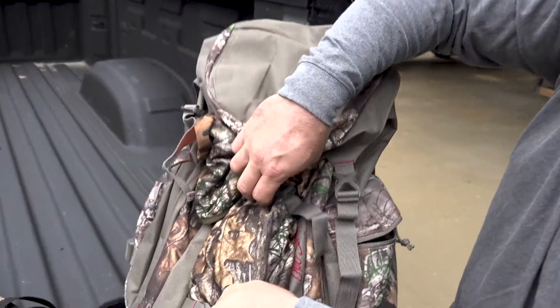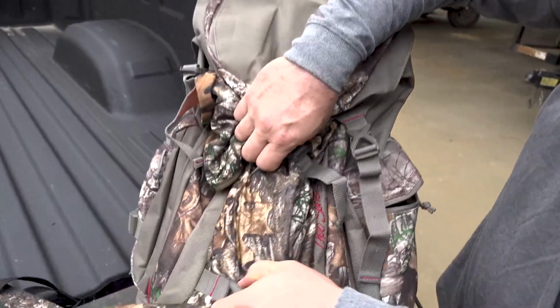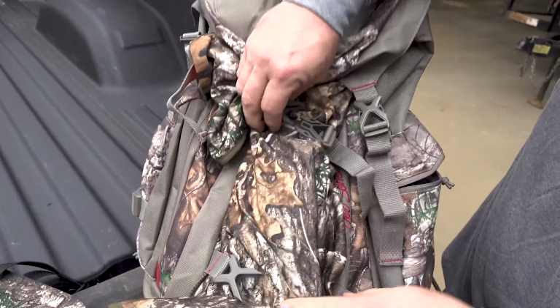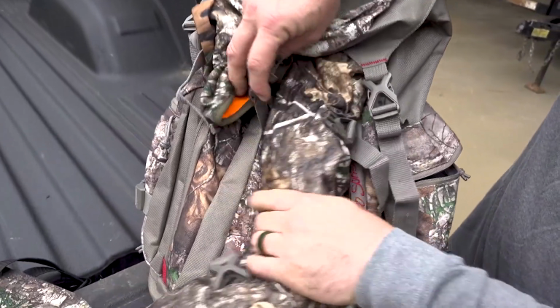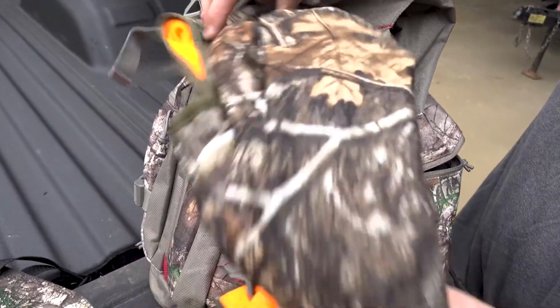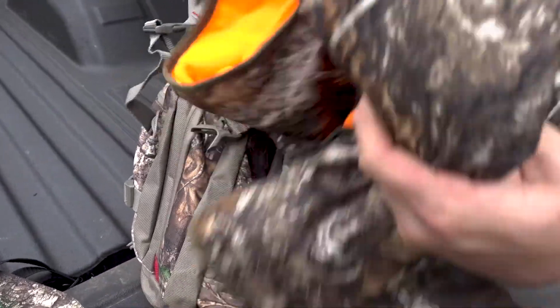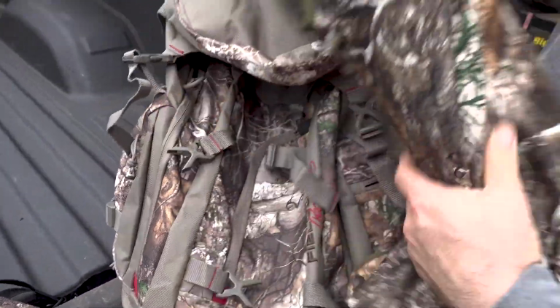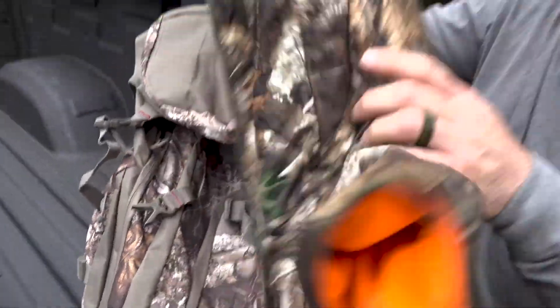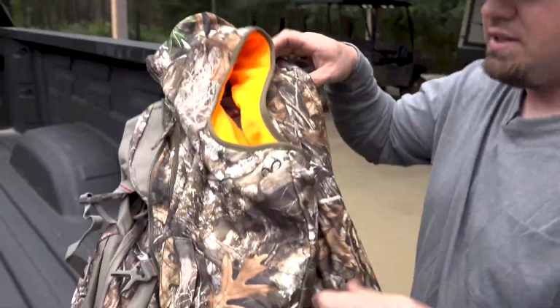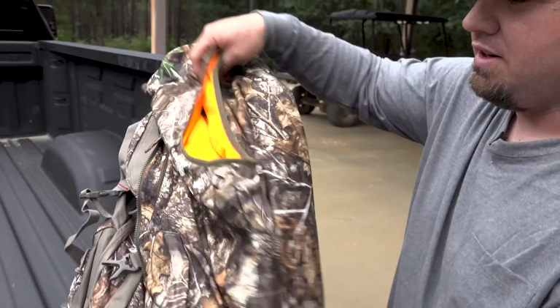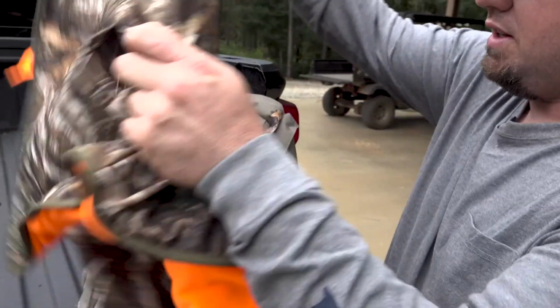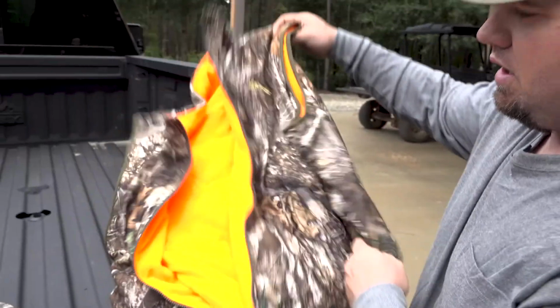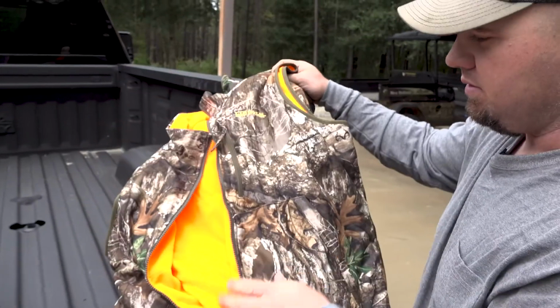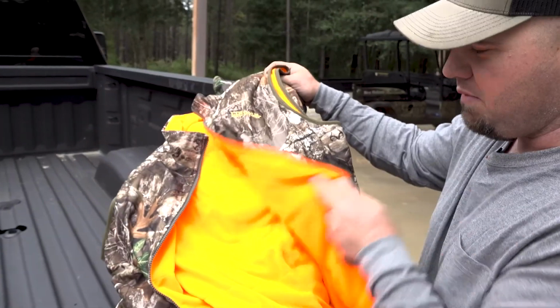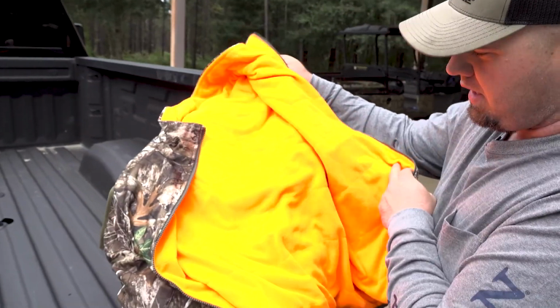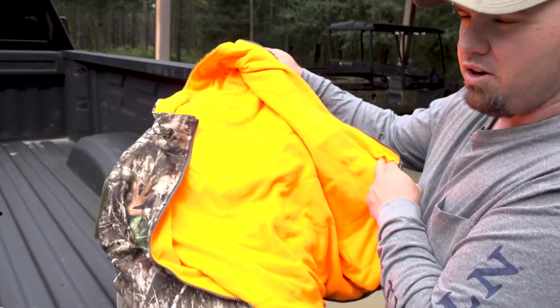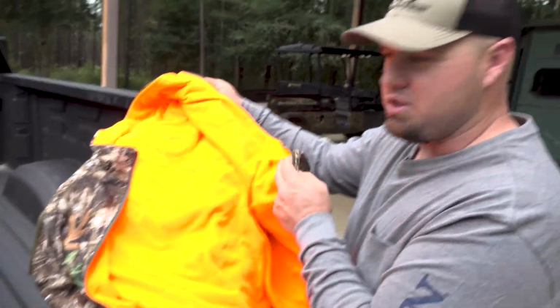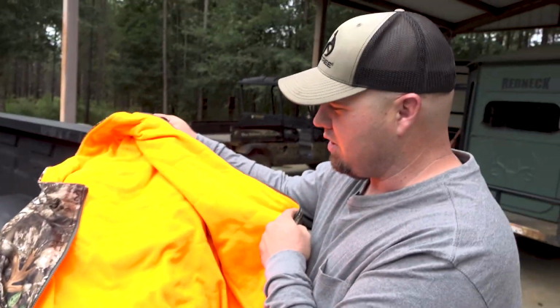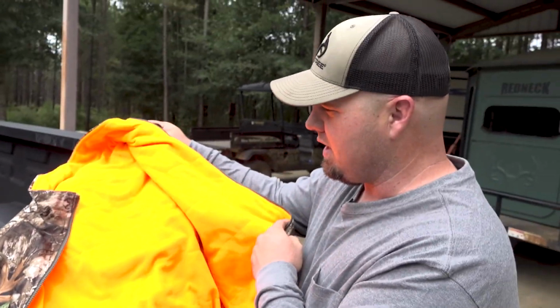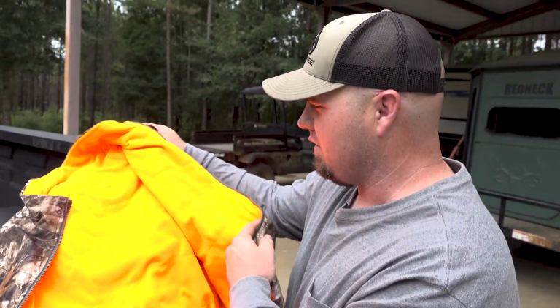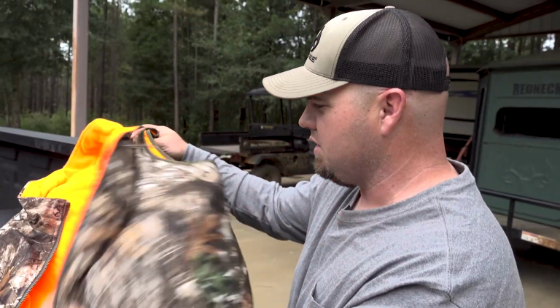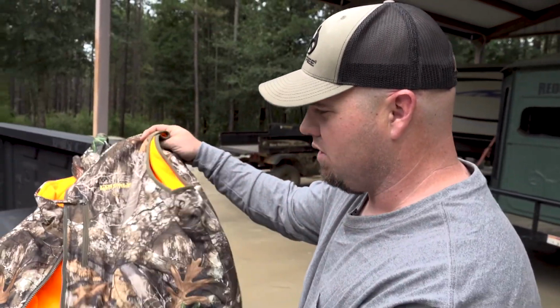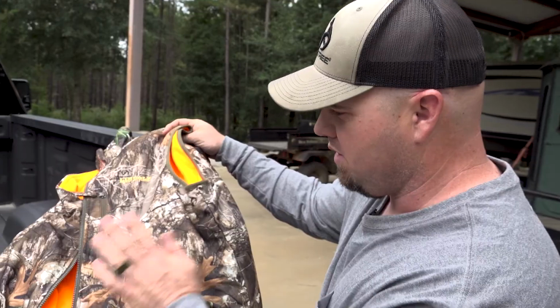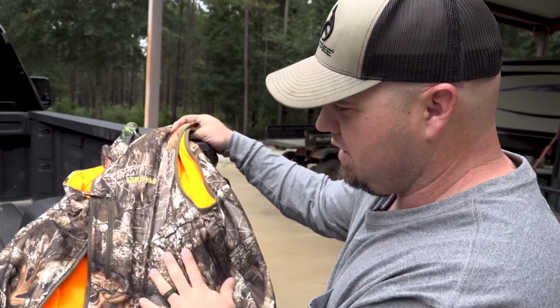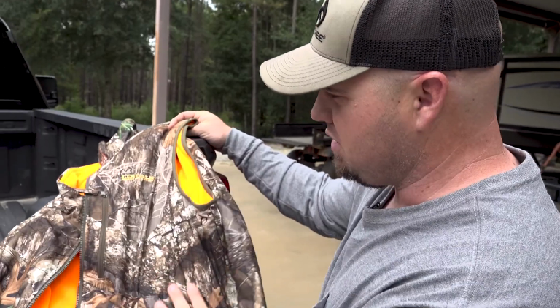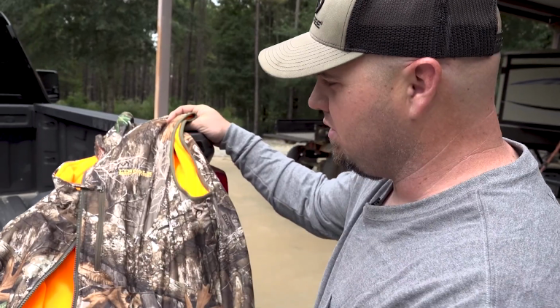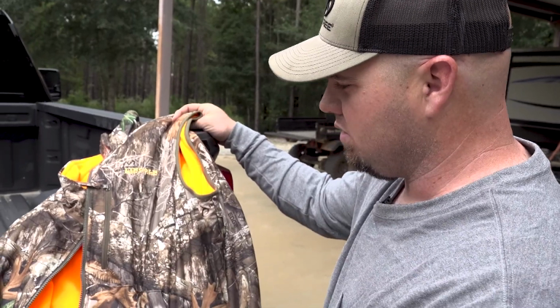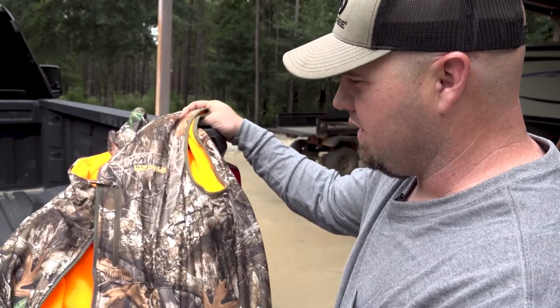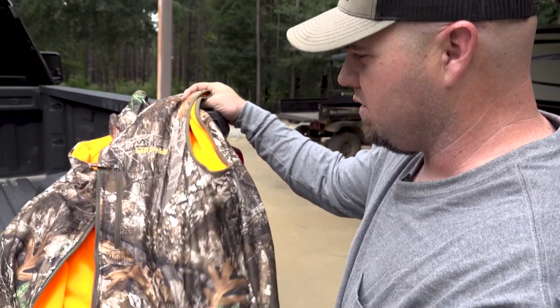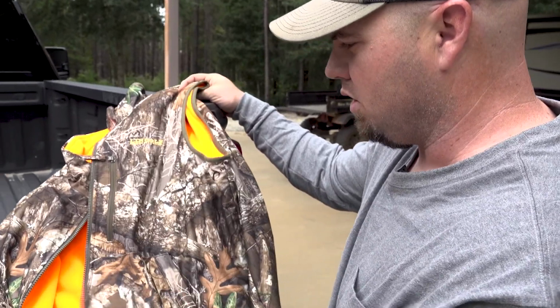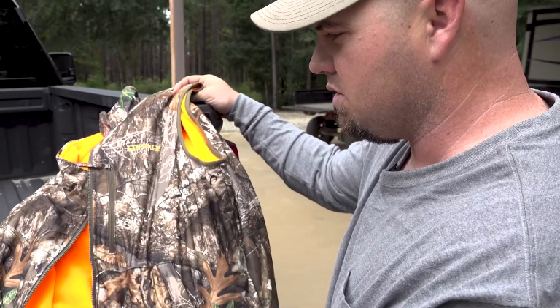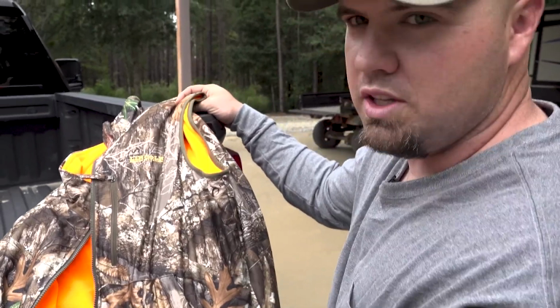Outside of the pack here, we've got two straps. We've got a reversible vest here. That way if you ever forget your orange vest, you can turn it inside out during rifle season. Or if you're bow hunting, you've got a good vest for early morning or cool evening.